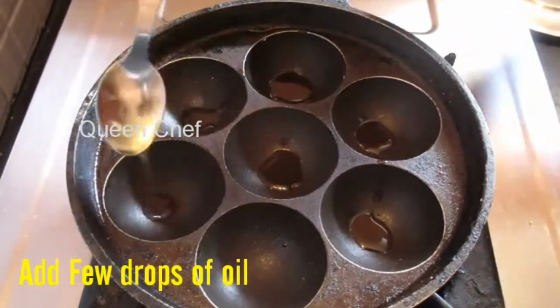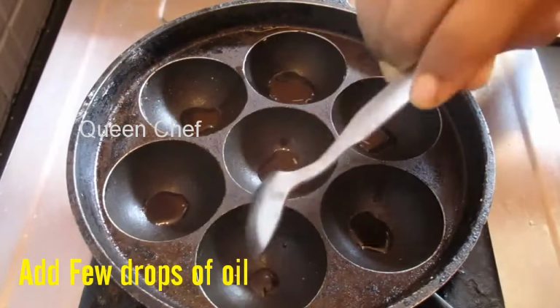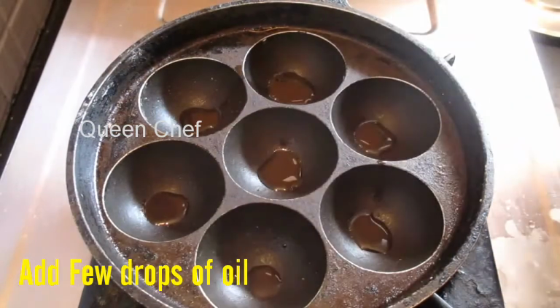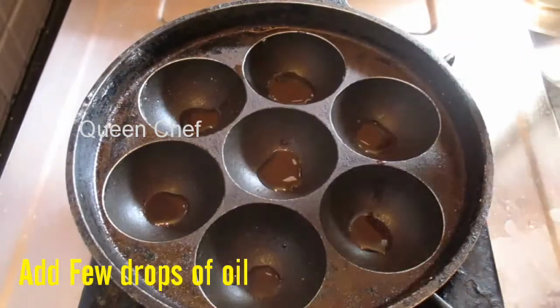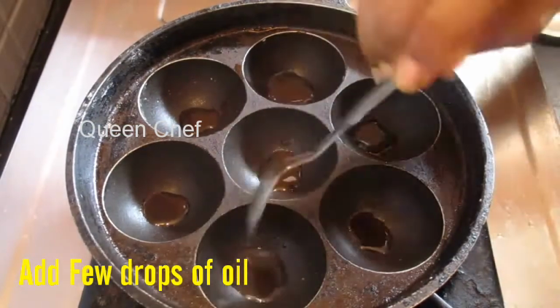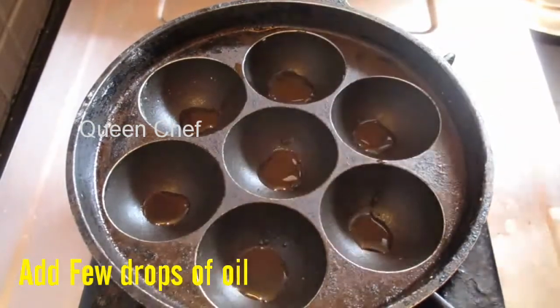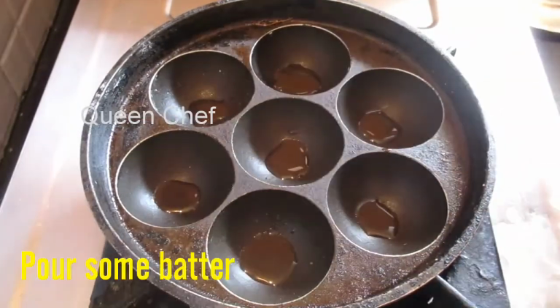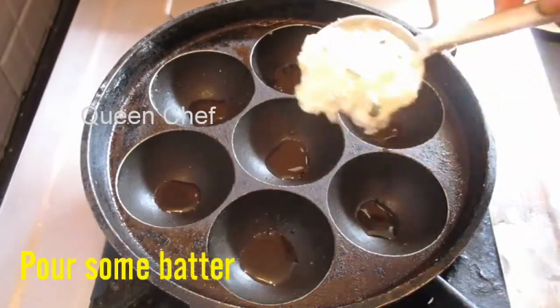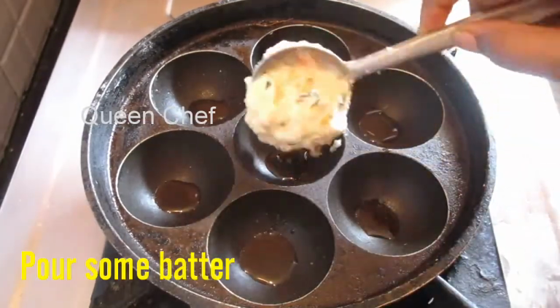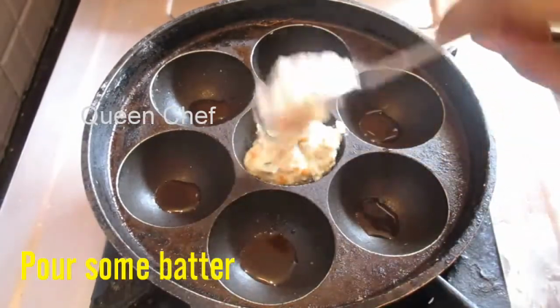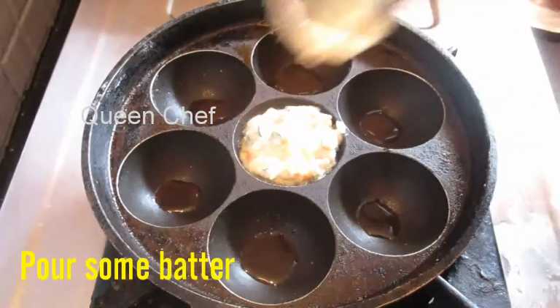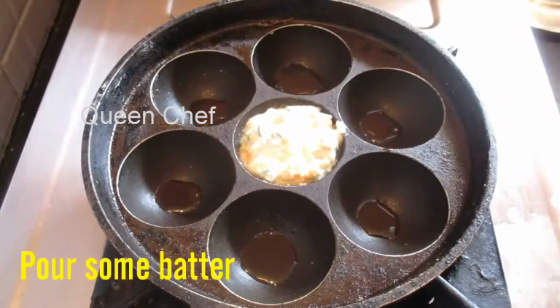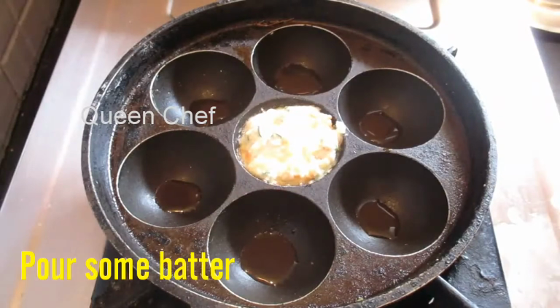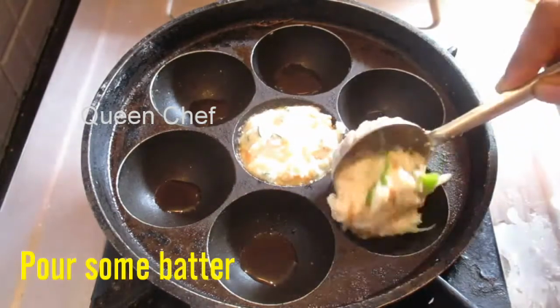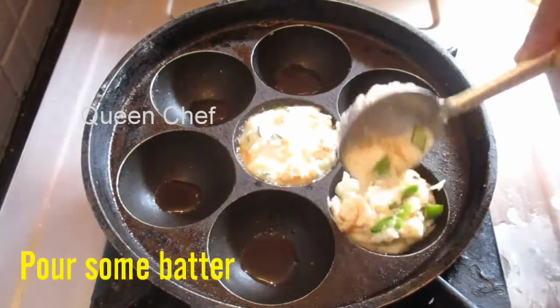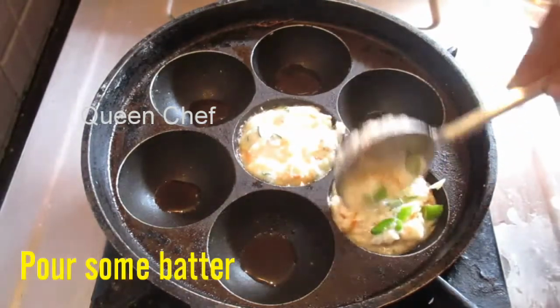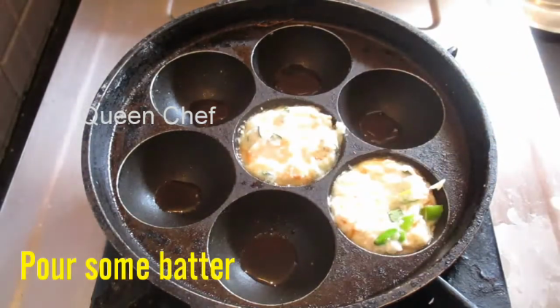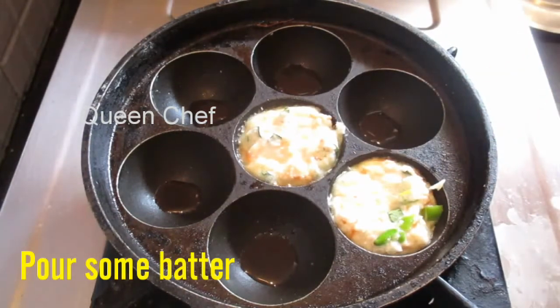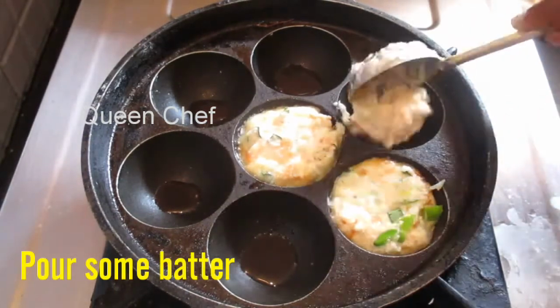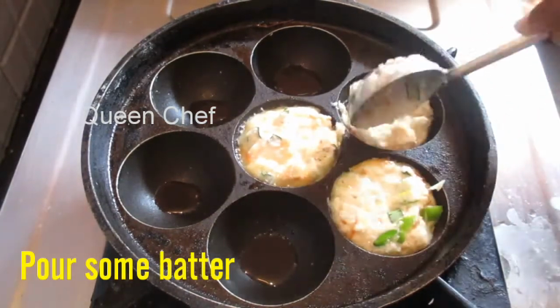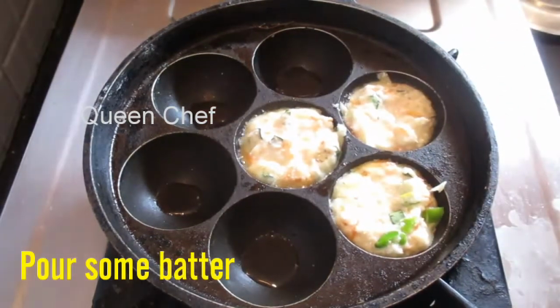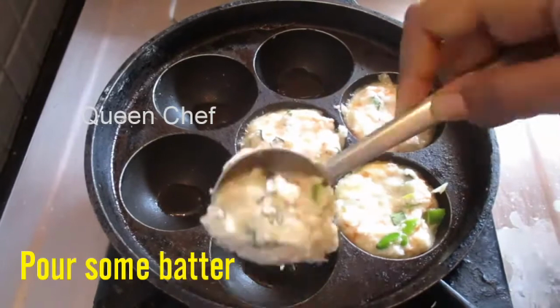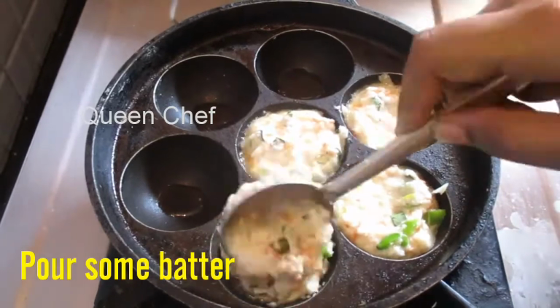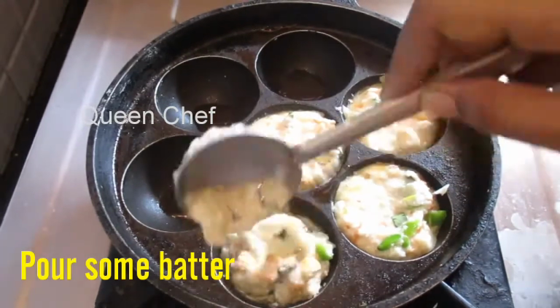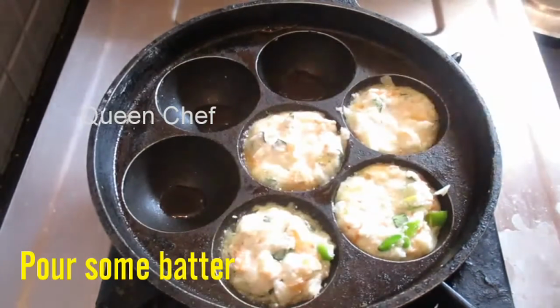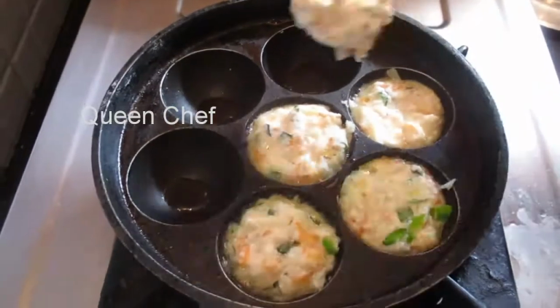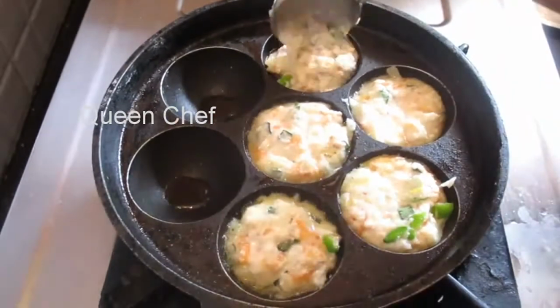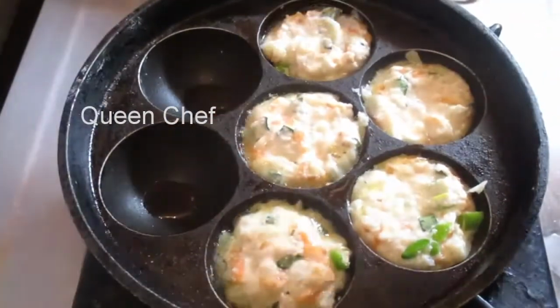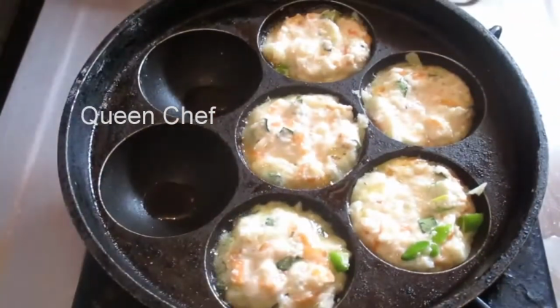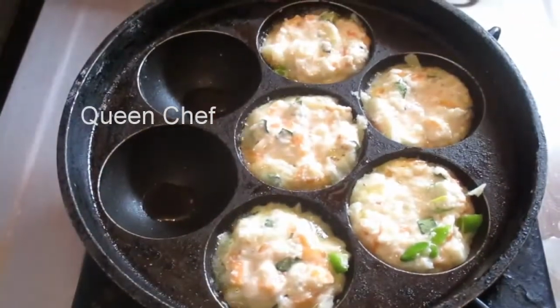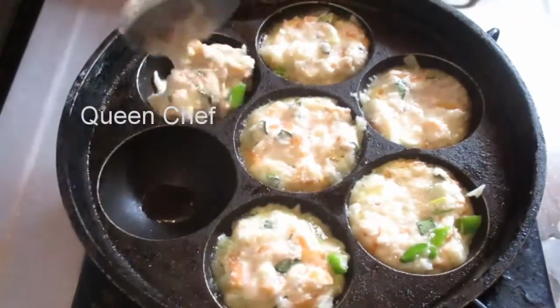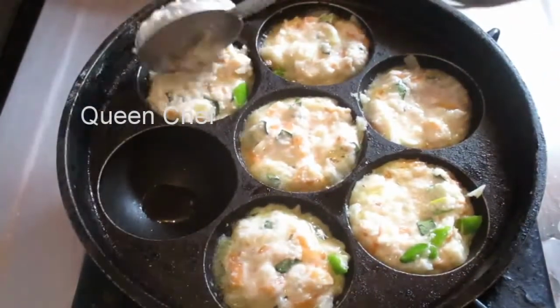Next, heat up the paniaram pan and add a few drops of oil in each slot. Now pour the batter into each slot. Semolina paniaram with coriander chutney makes a nice combination — if you want to see the preparation of coriander chutney, click the link given in the description.